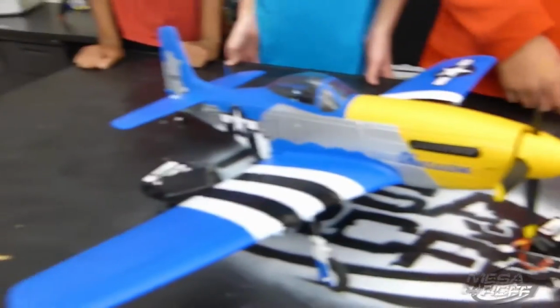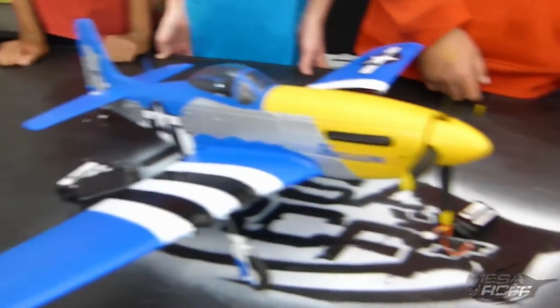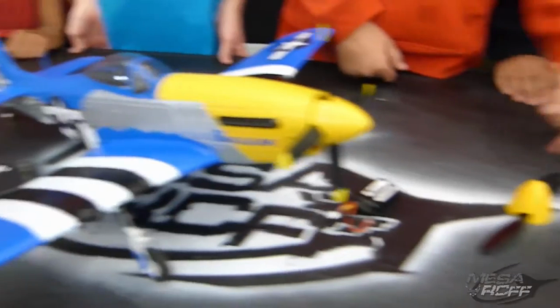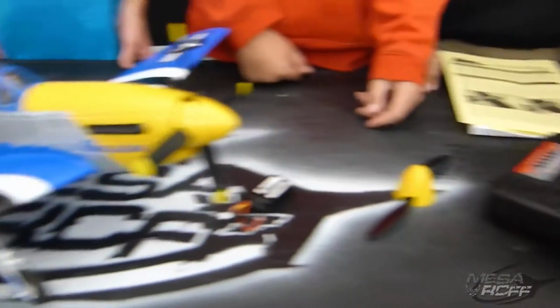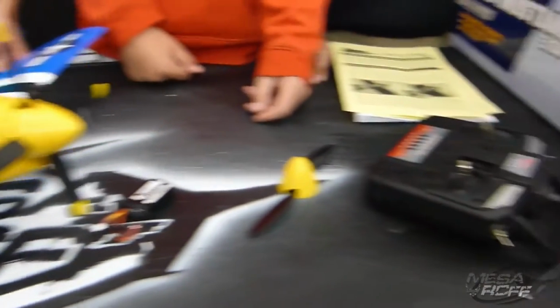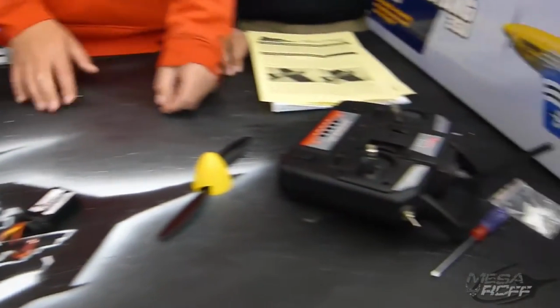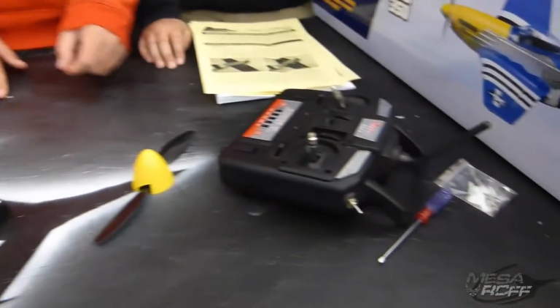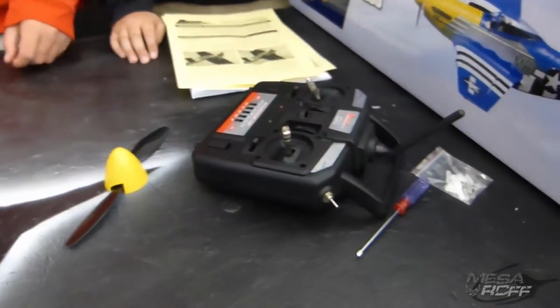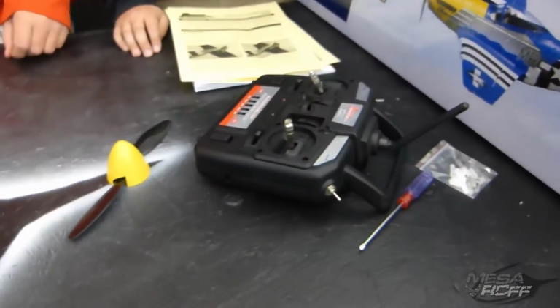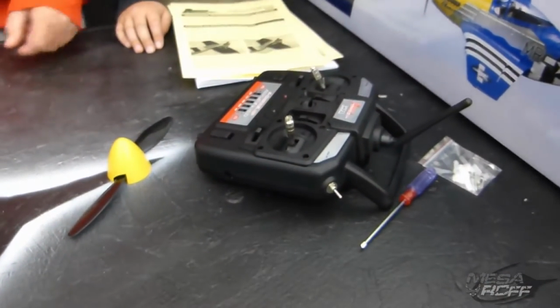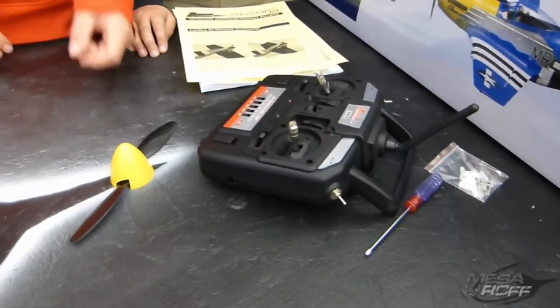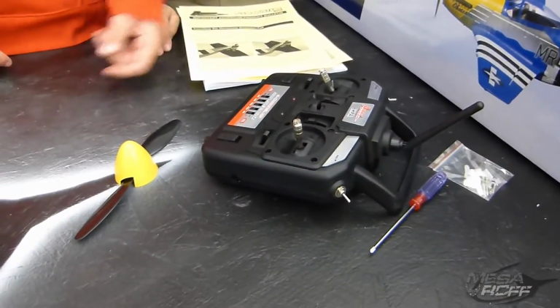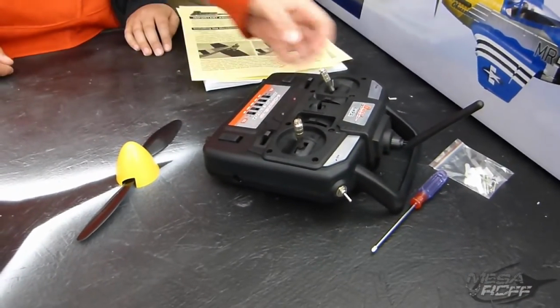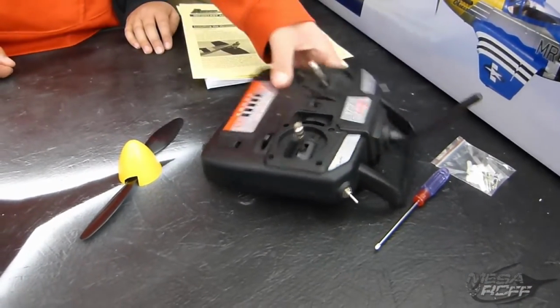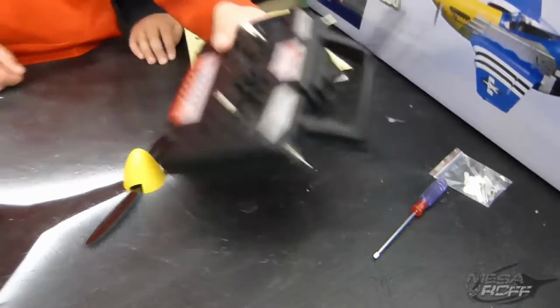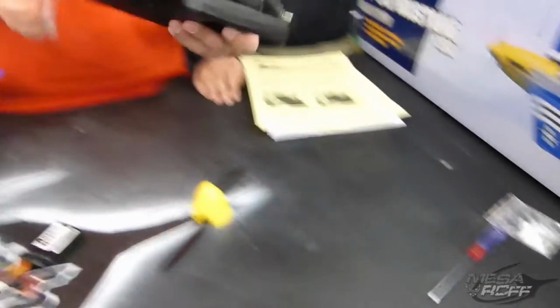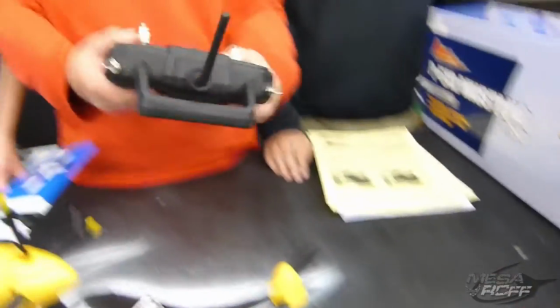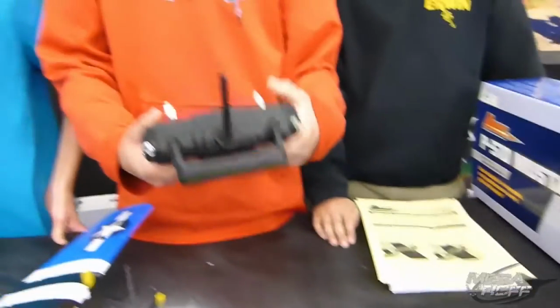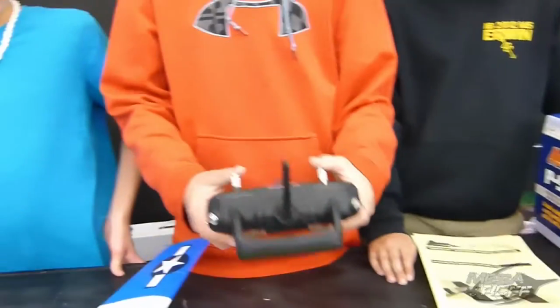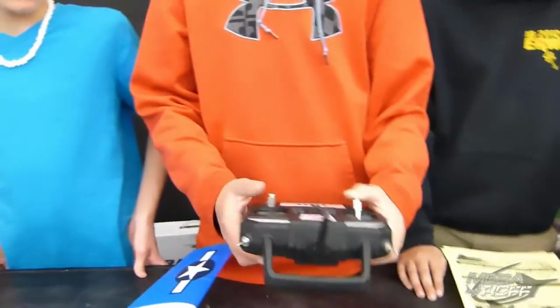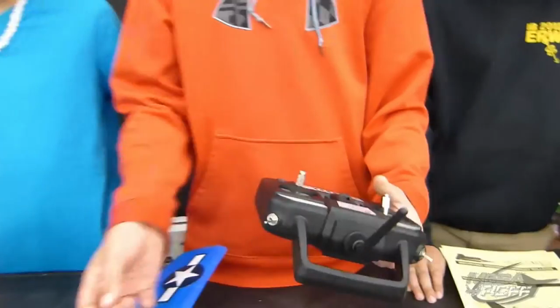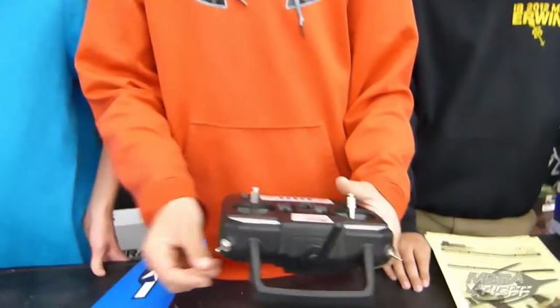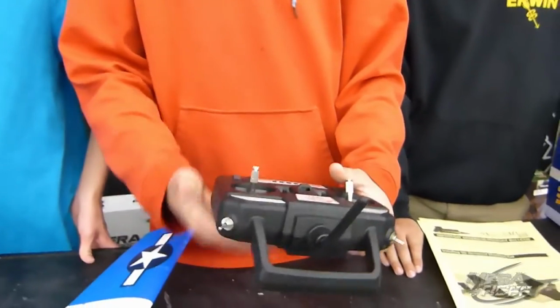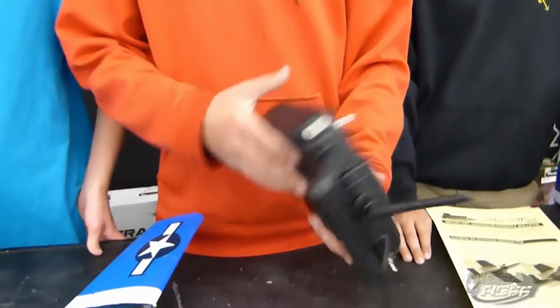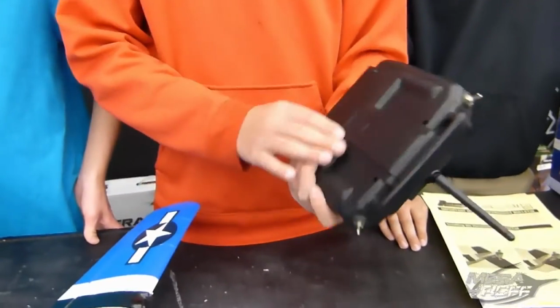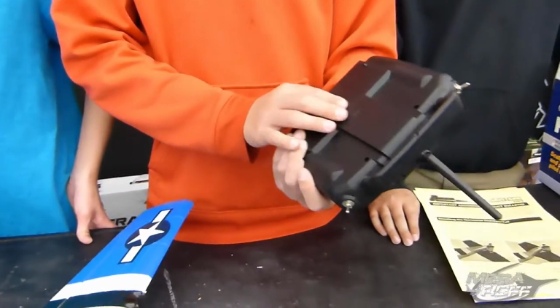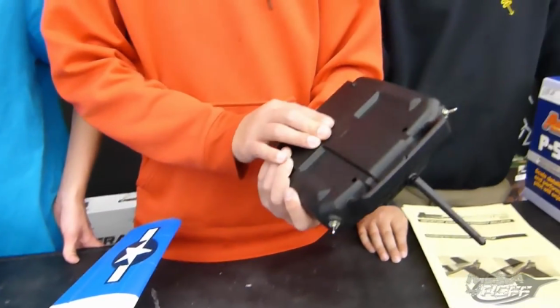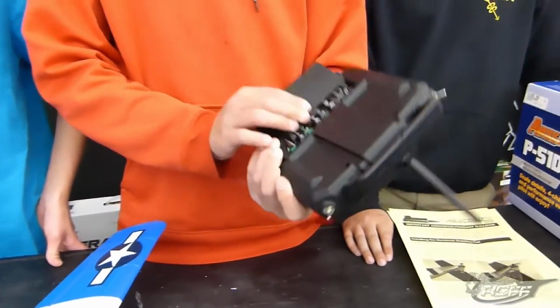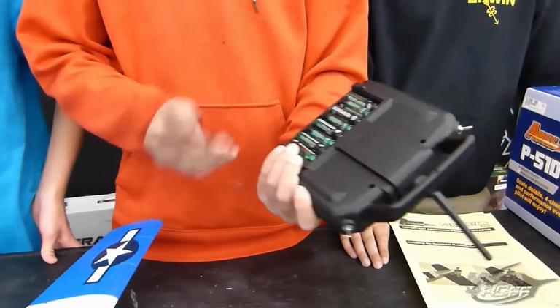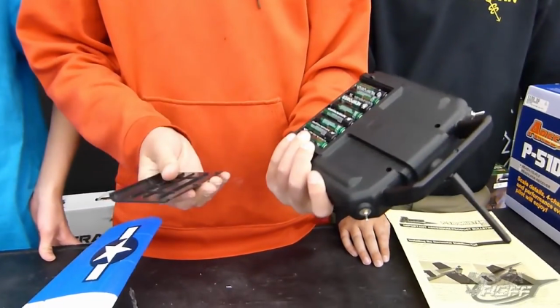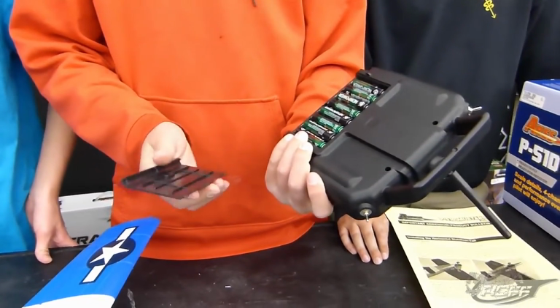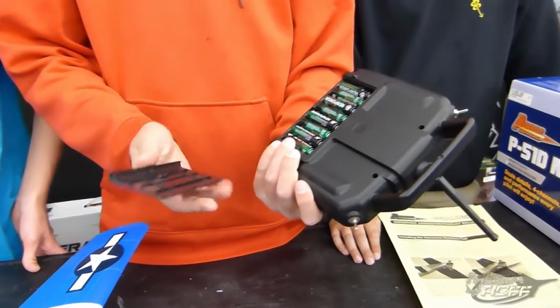It also comes with an Ares 2.4 gigahertz six-channel controller, which is nice, and we're going to be able to use that really well with the slide batteries.